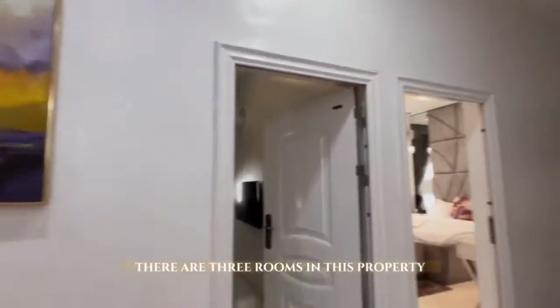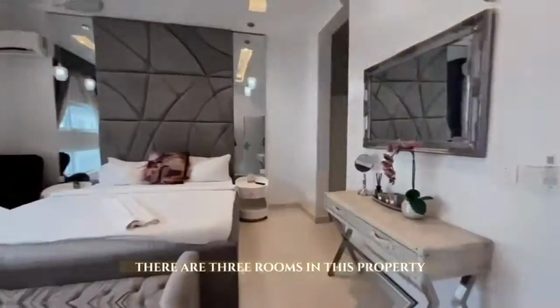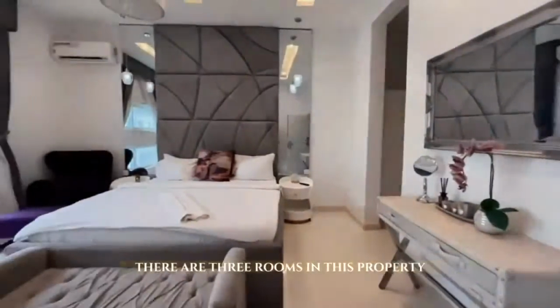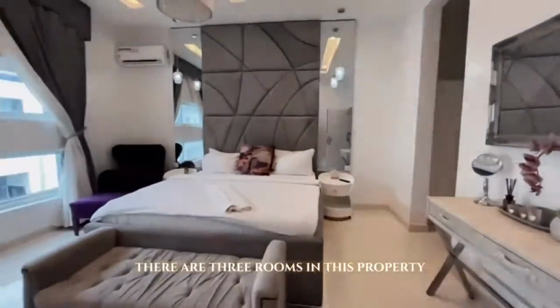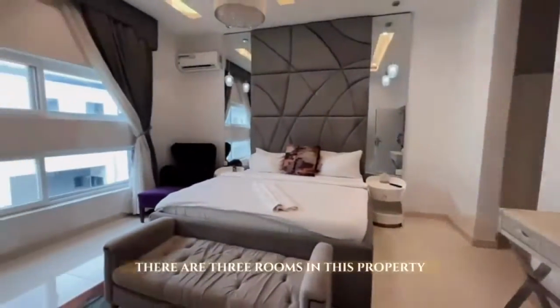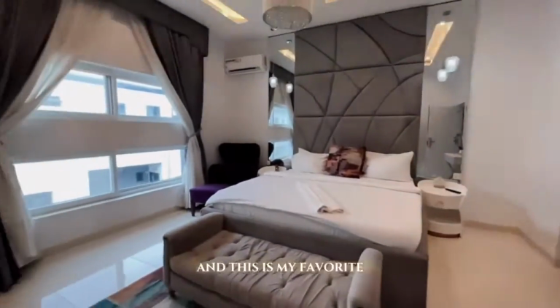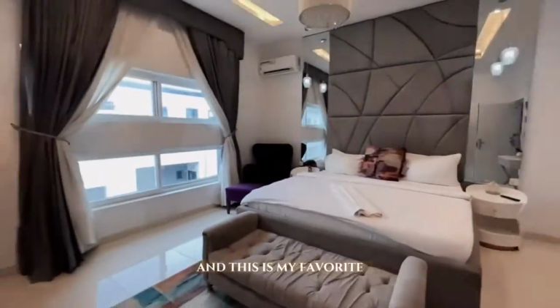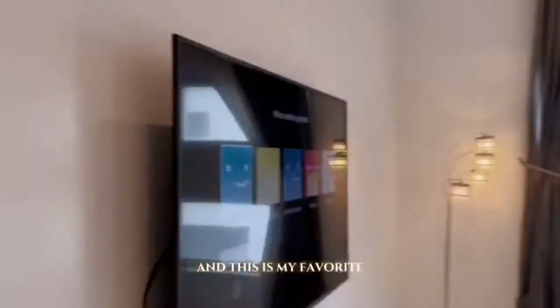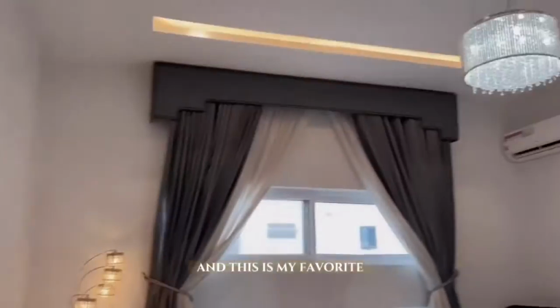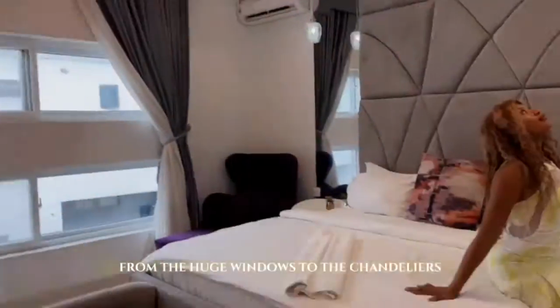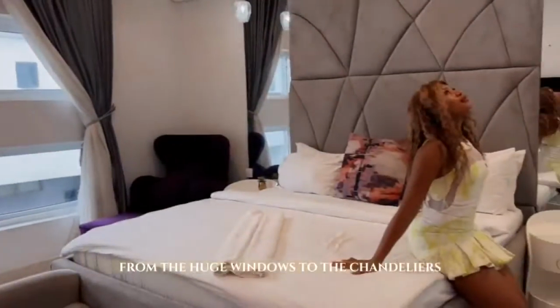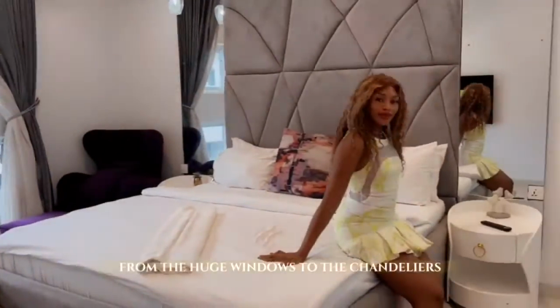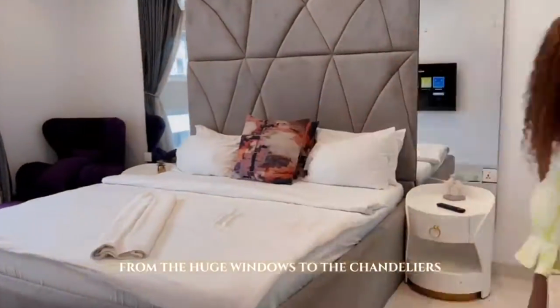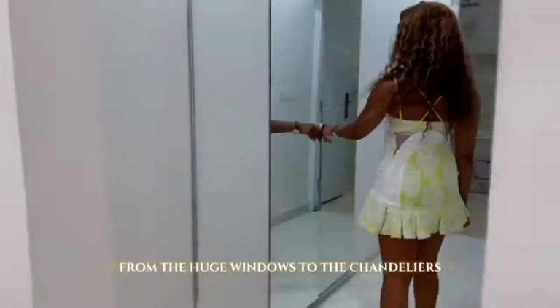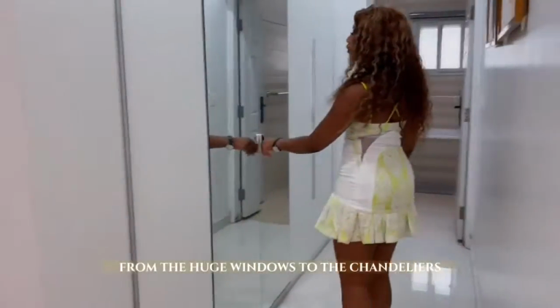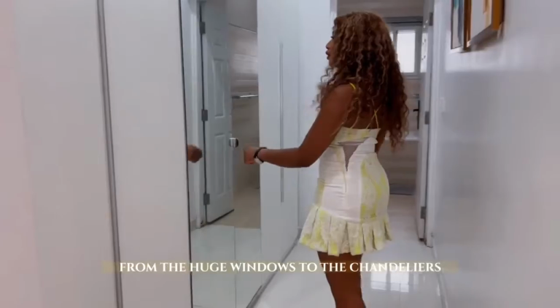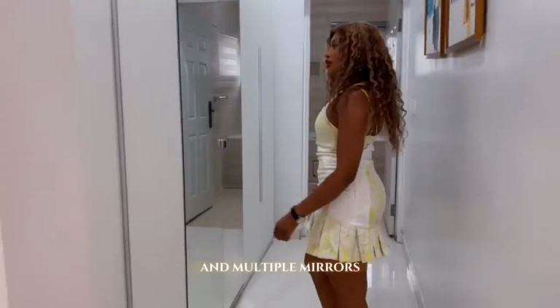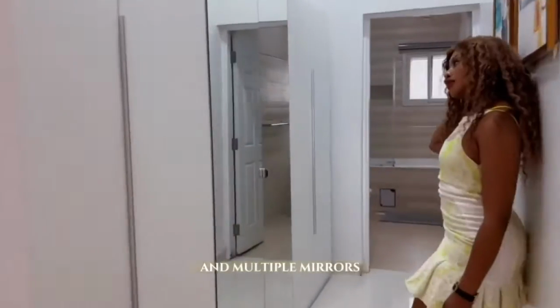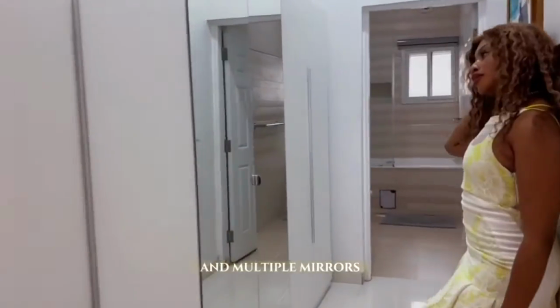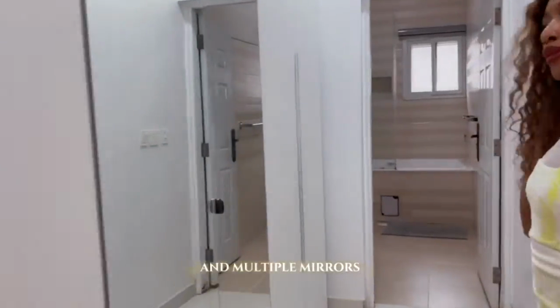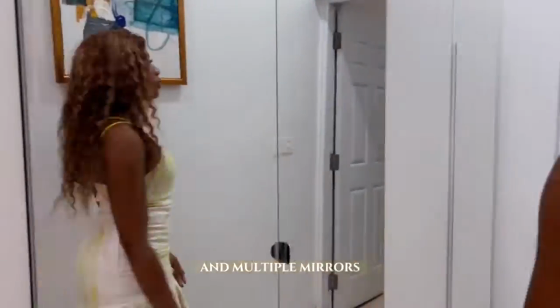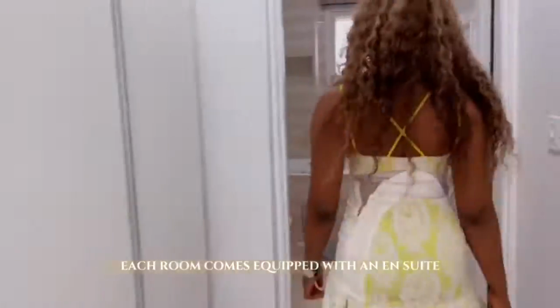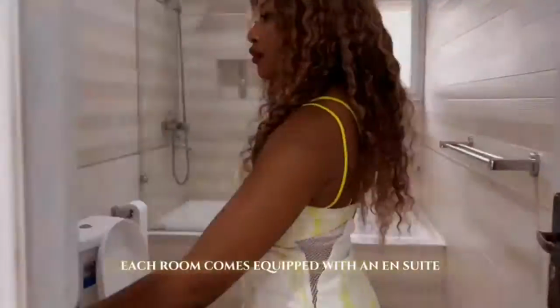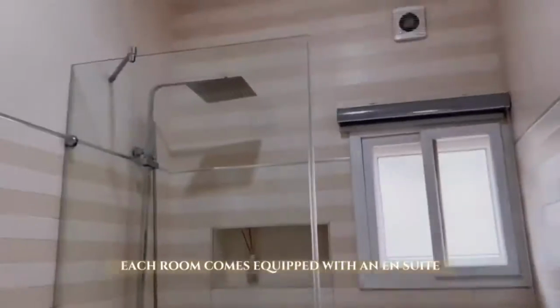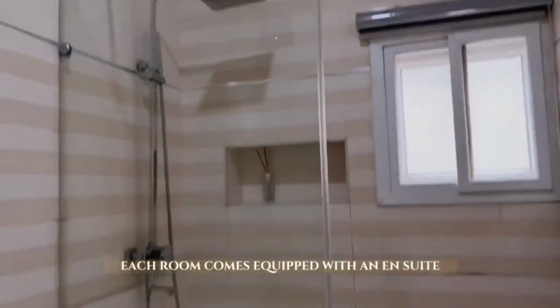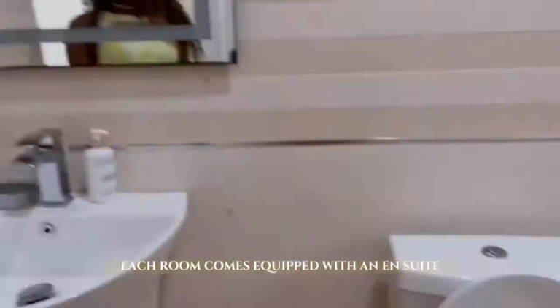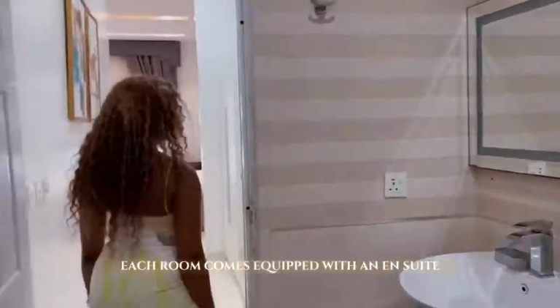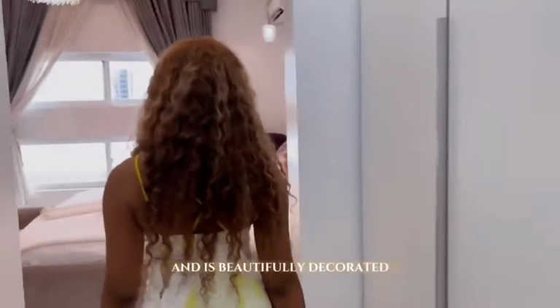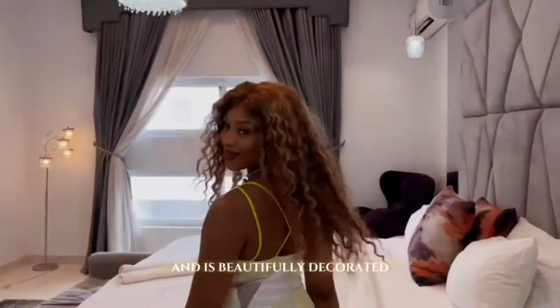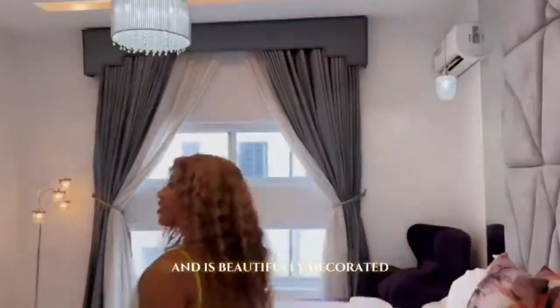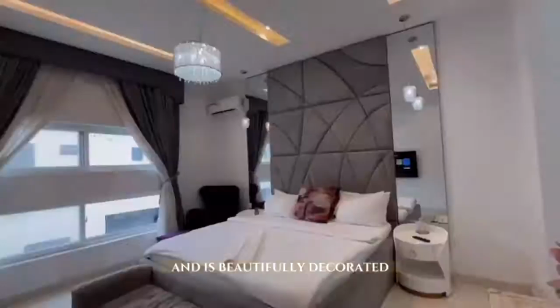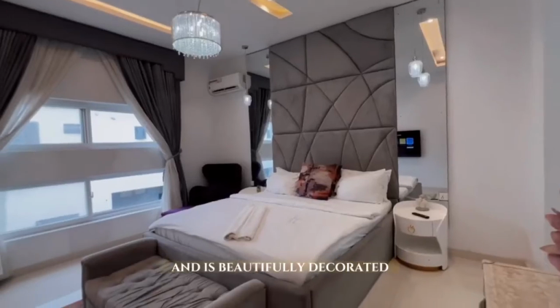There are three rooms in this property and this is my favorite. From the huge windows to the chandeliers and multiple mirrors, each room comes equipped with an ensuite and is beautifully decorated.